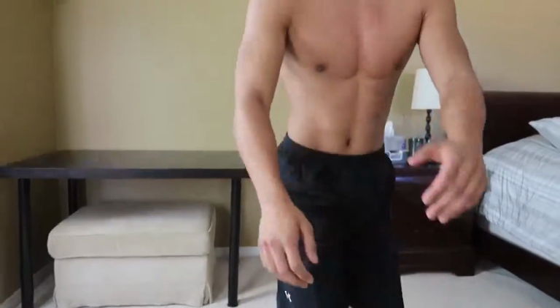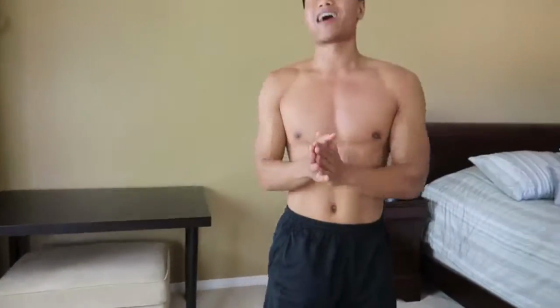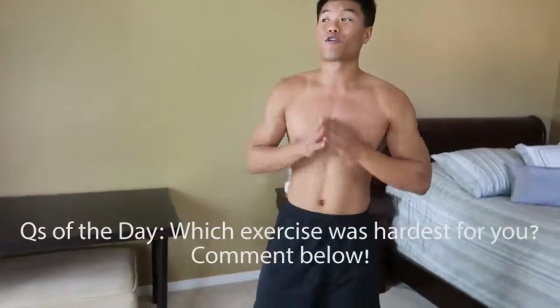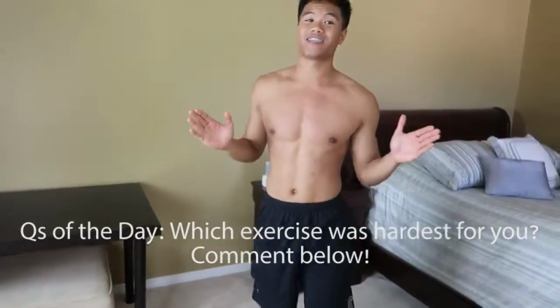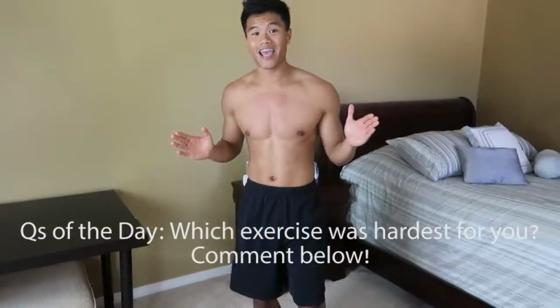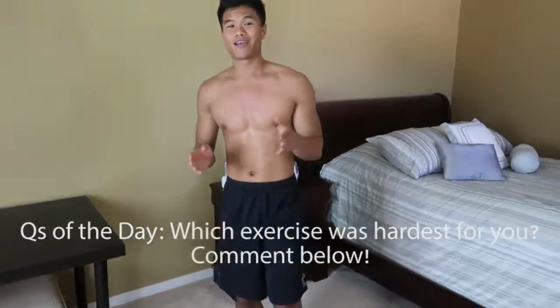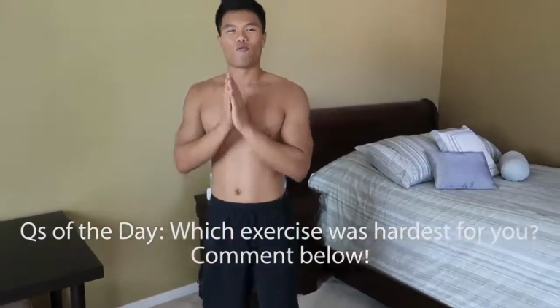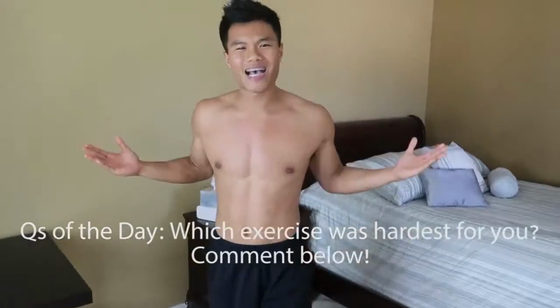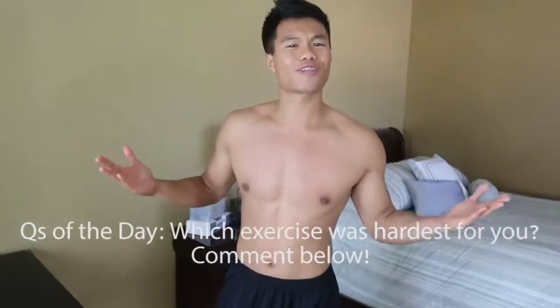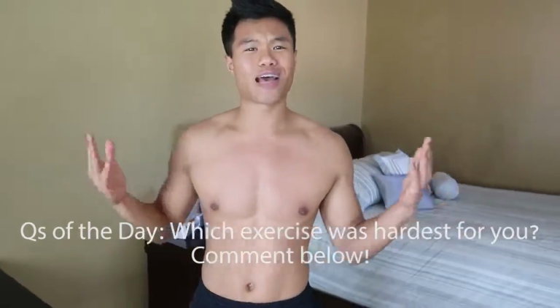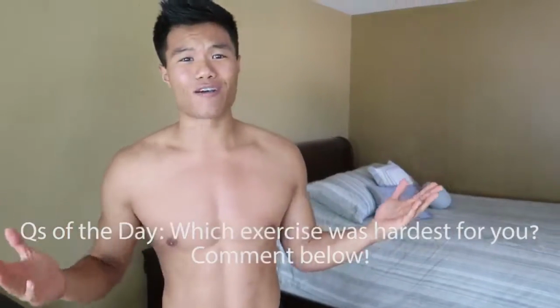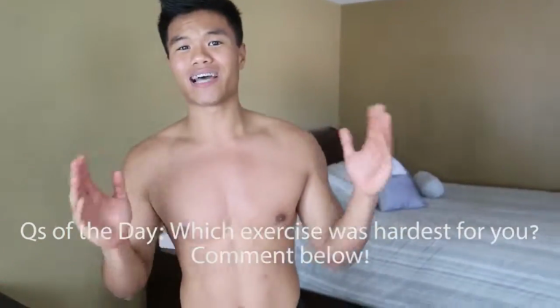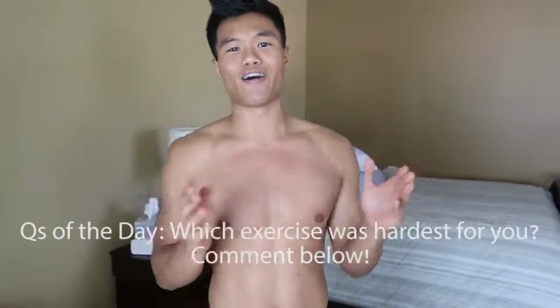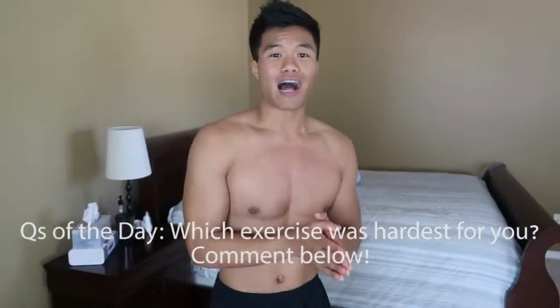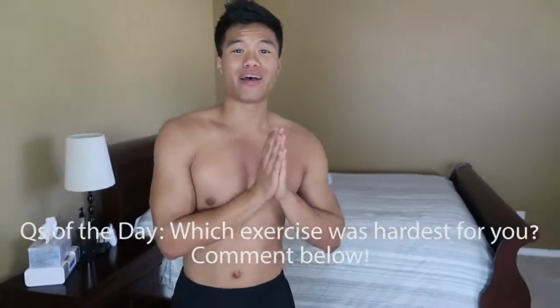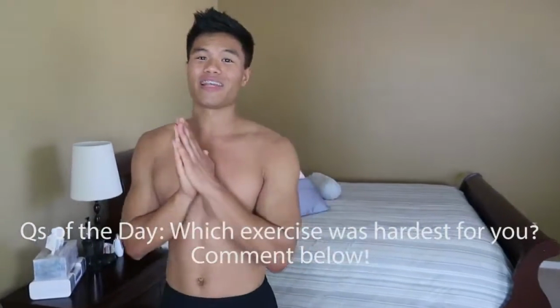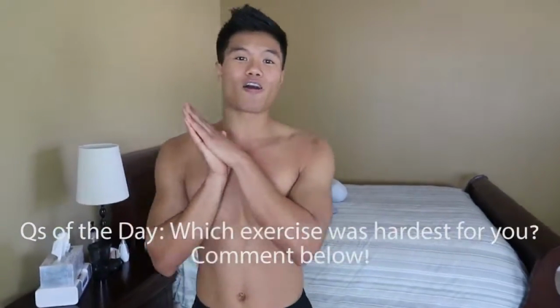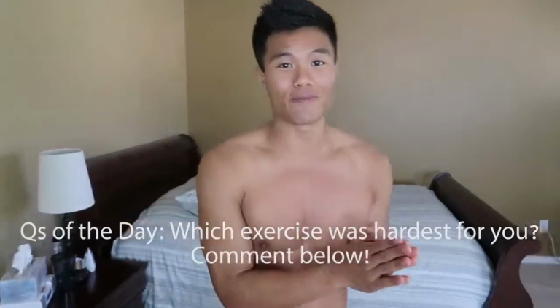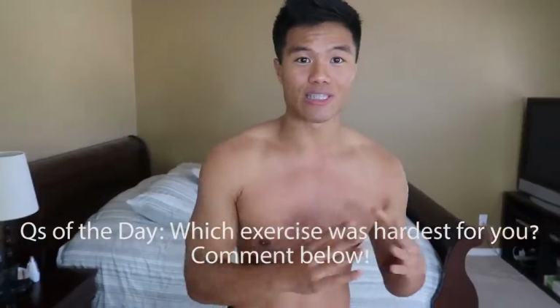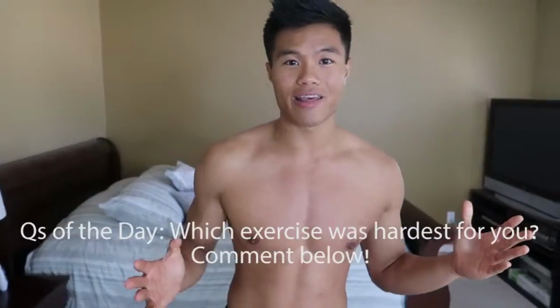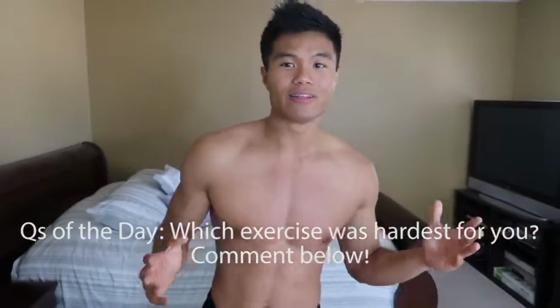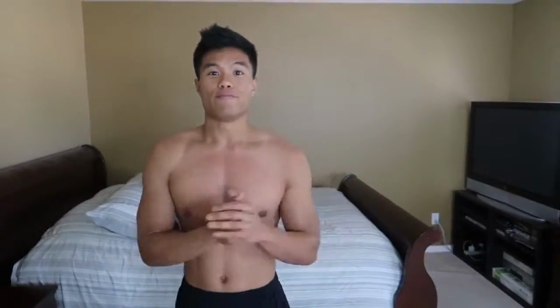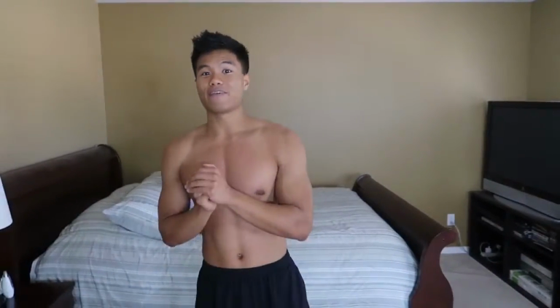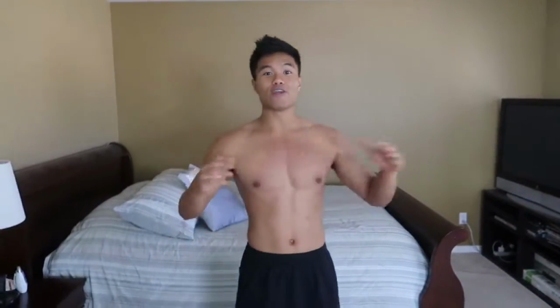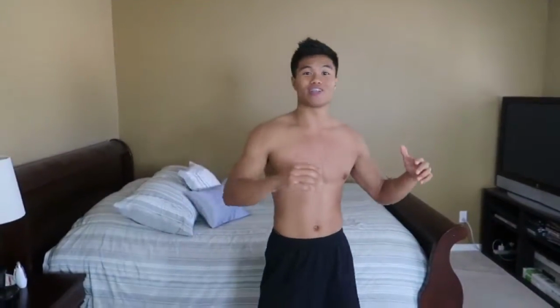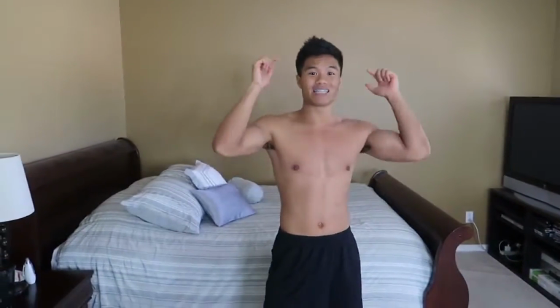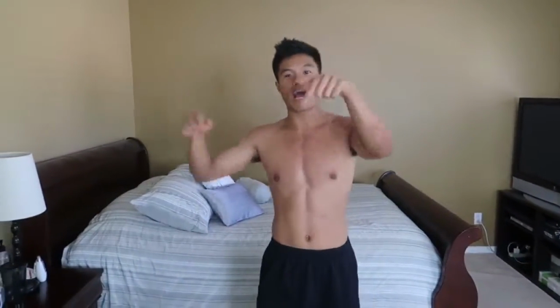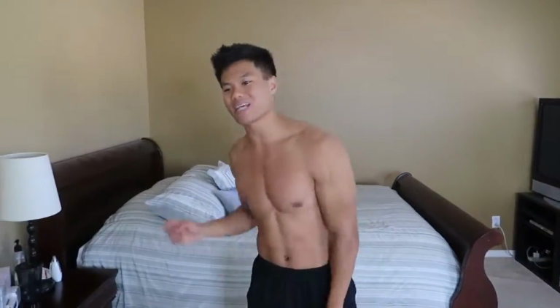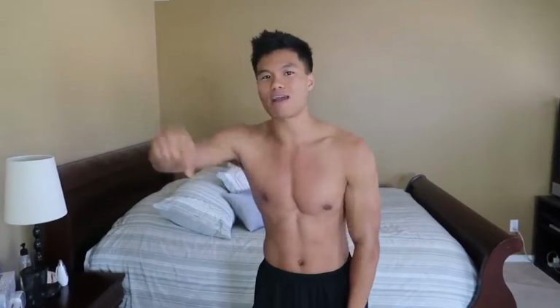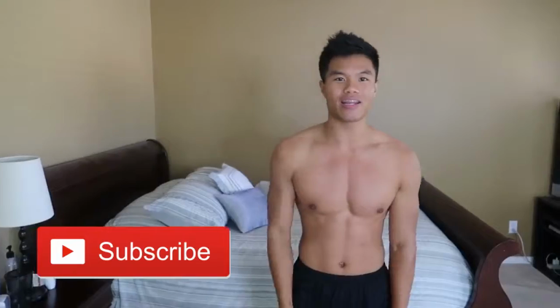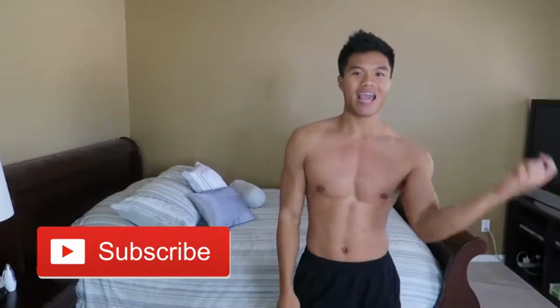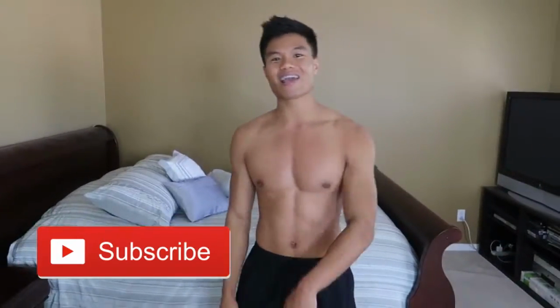Alright guys, question of the day: what exercise was hardest for you in that workout? Please let us know. I'll do my best to read all your comments and respond to them. And if you're new, make sure you like and subscribe — hit that subscribe button and that like.